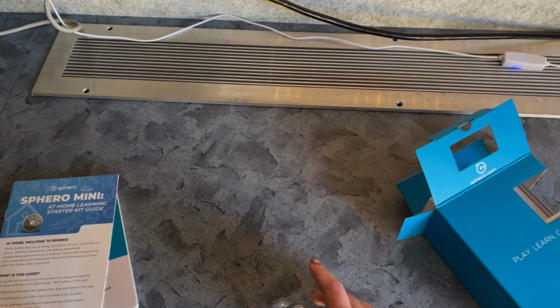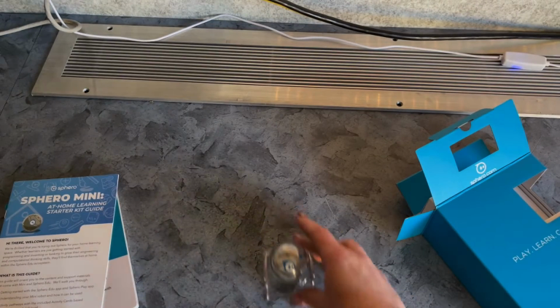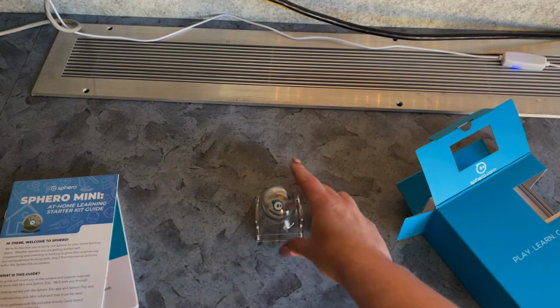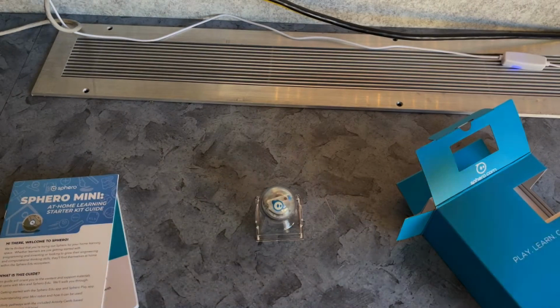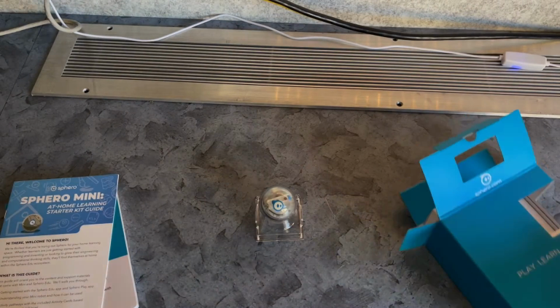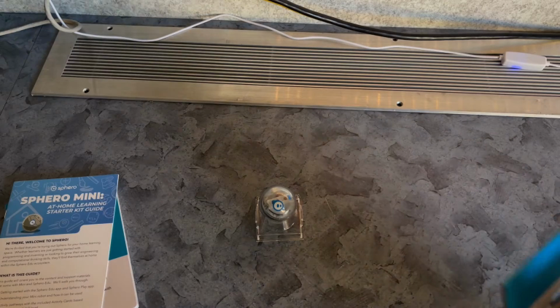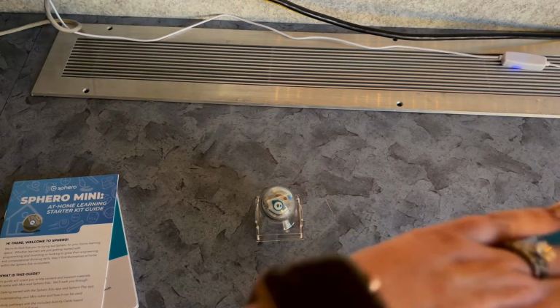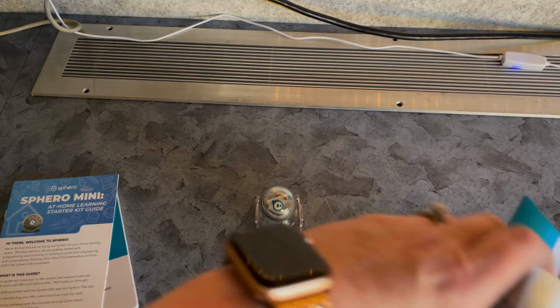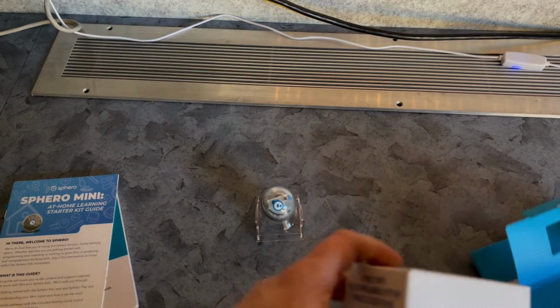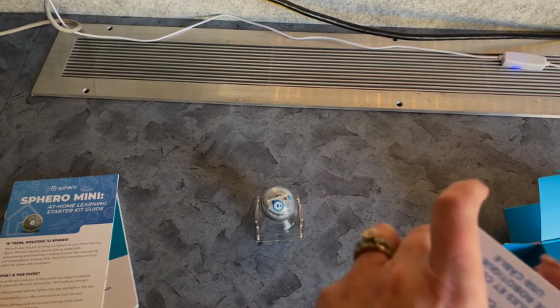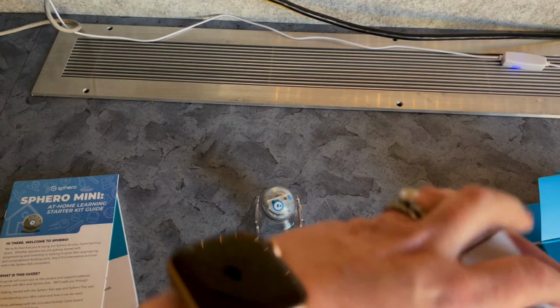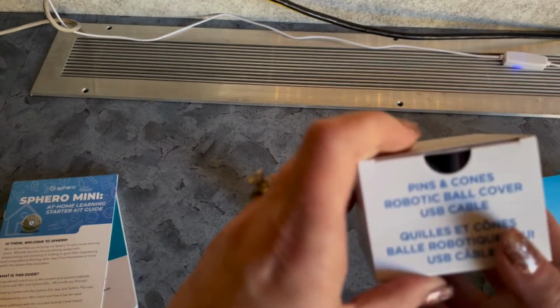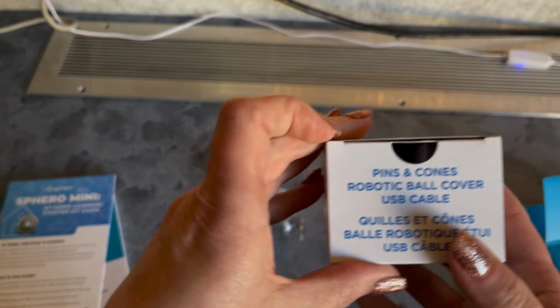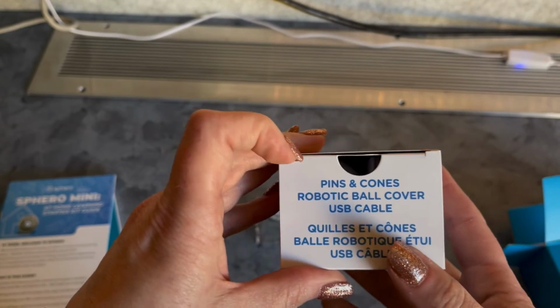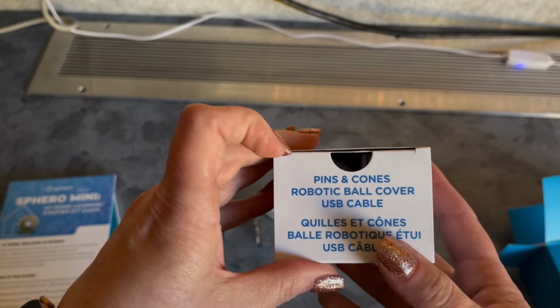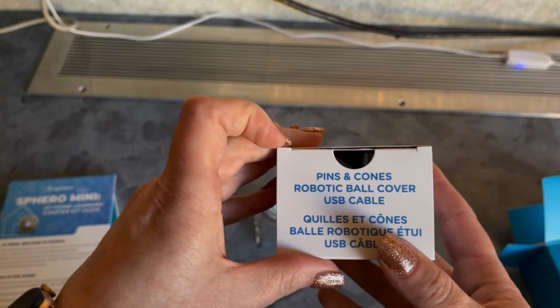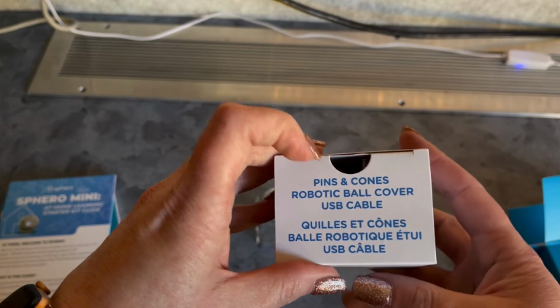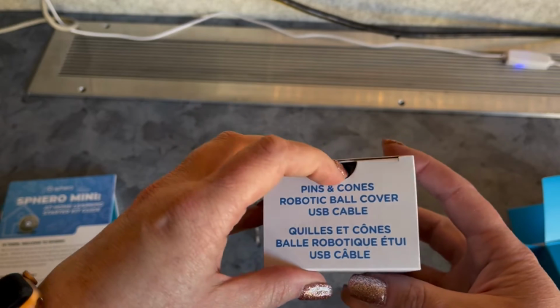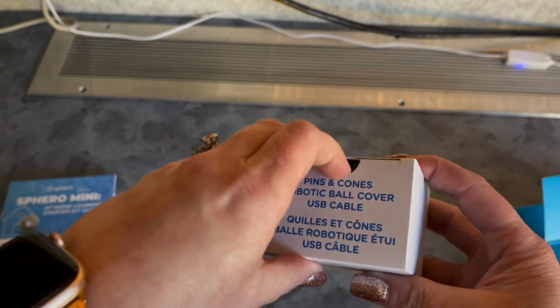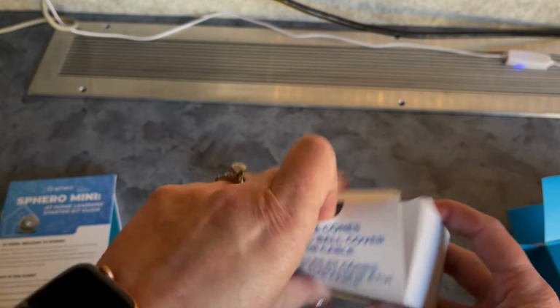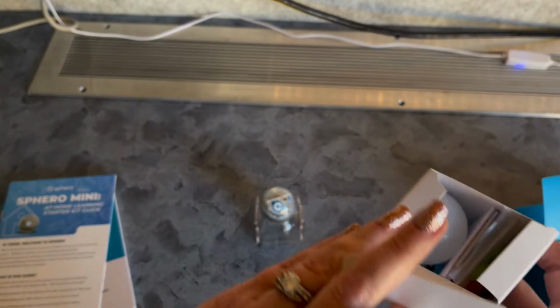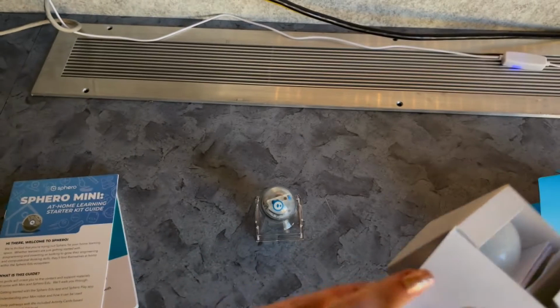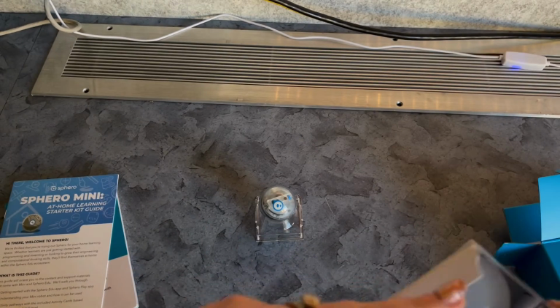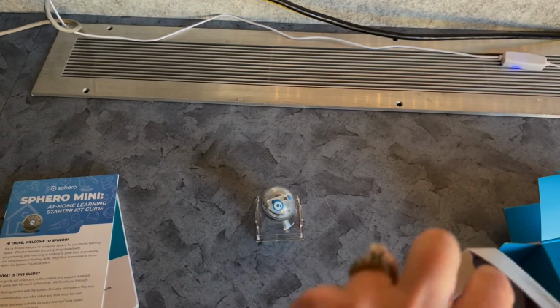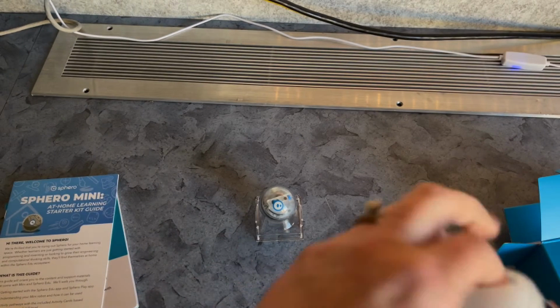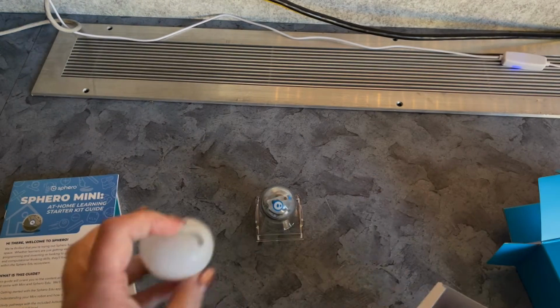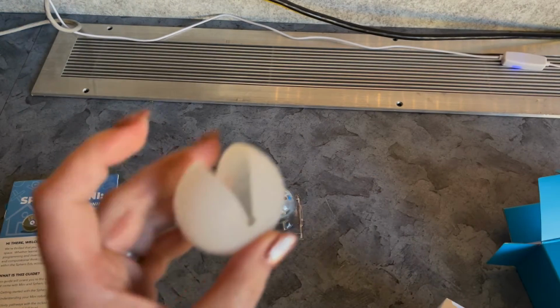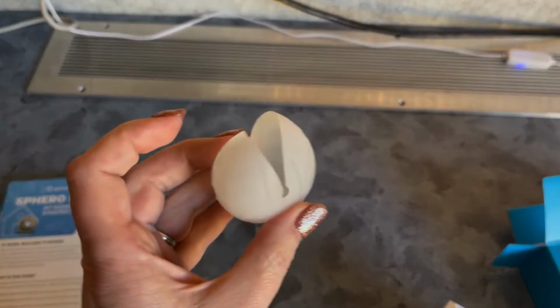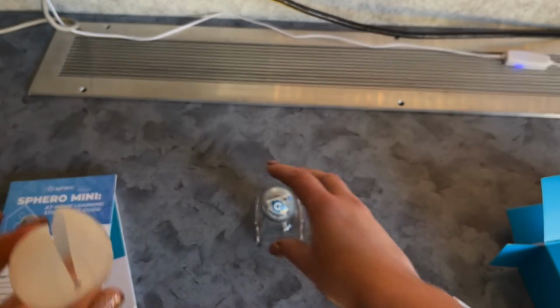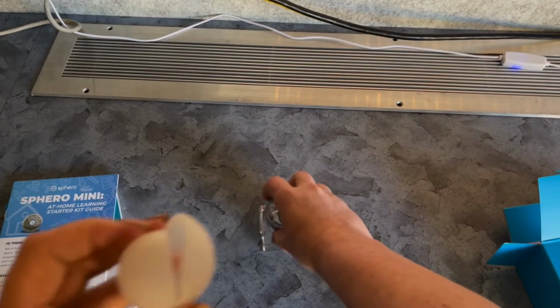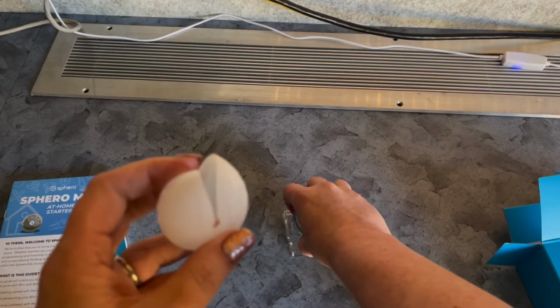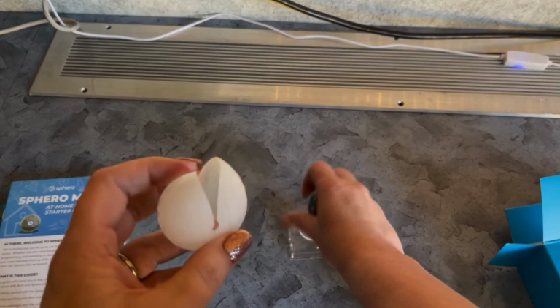Setting him aside, let's see what else is in the box. We've got pins and cones, a ball cover, and a USB cable.